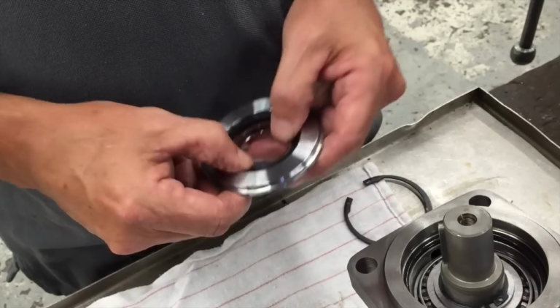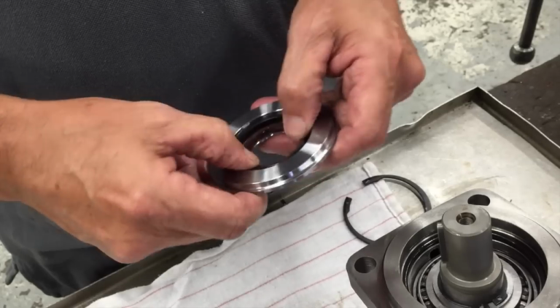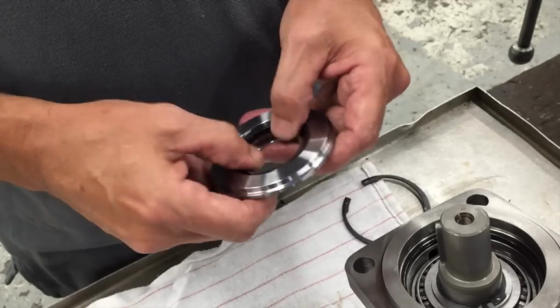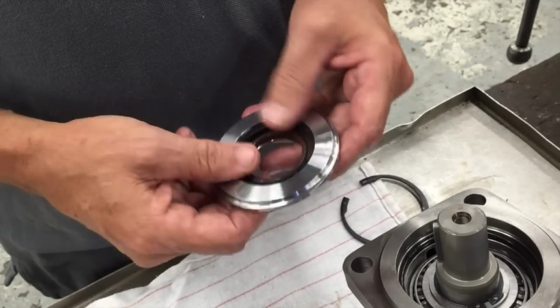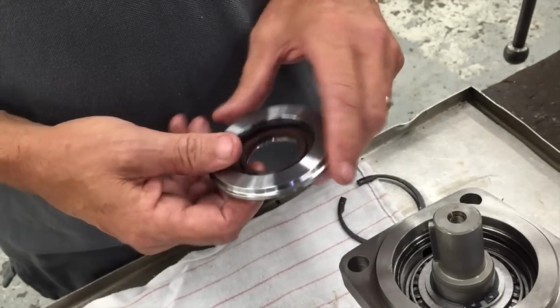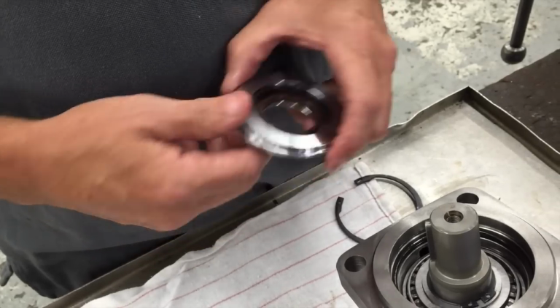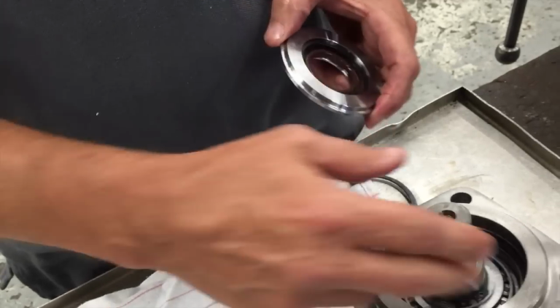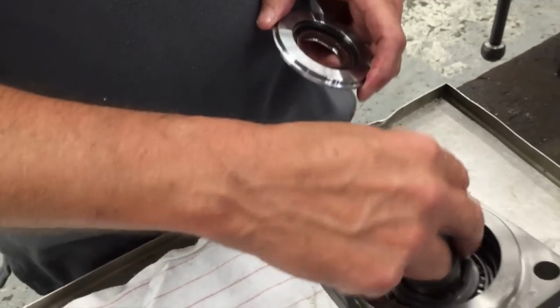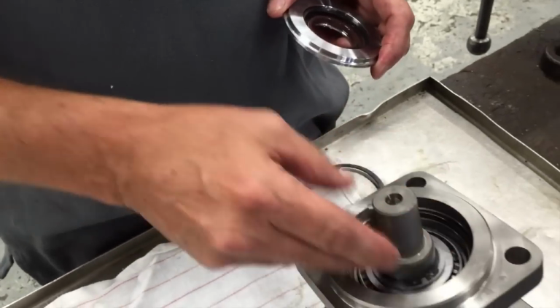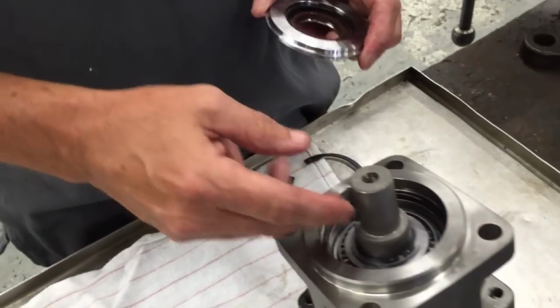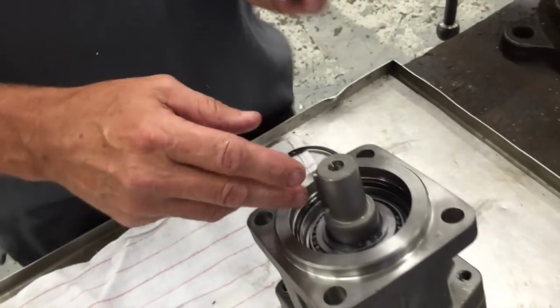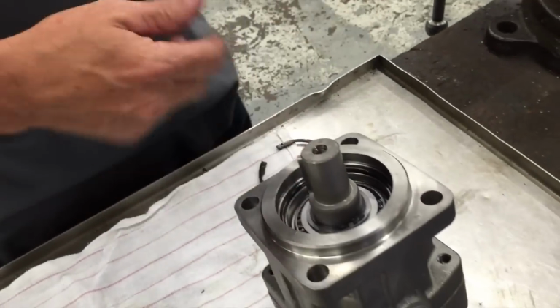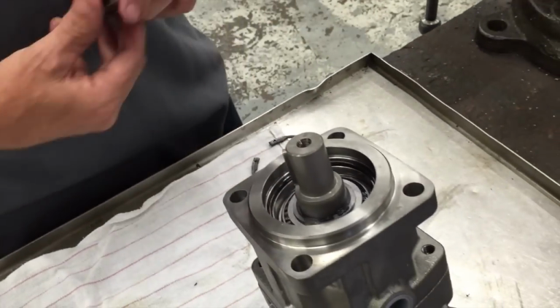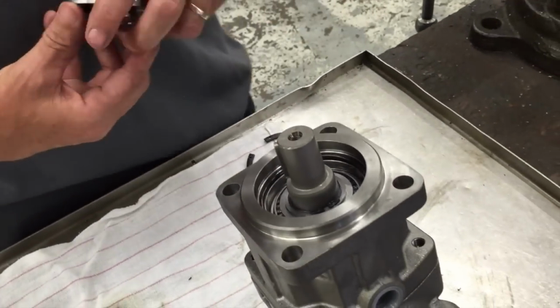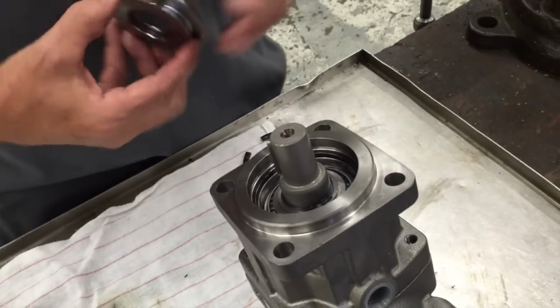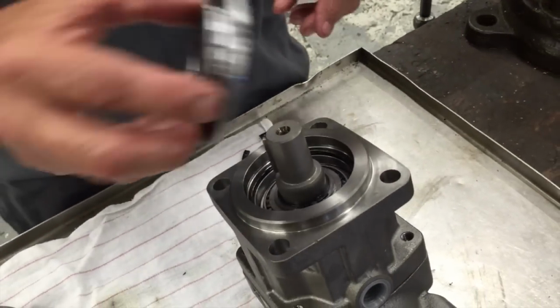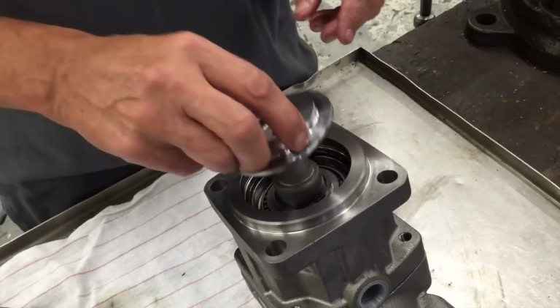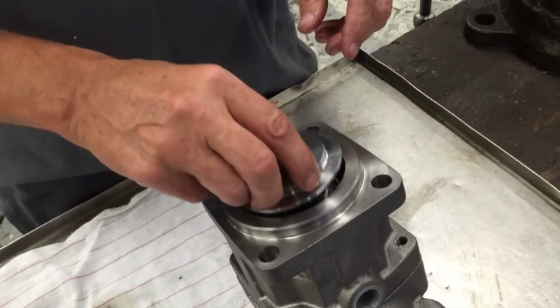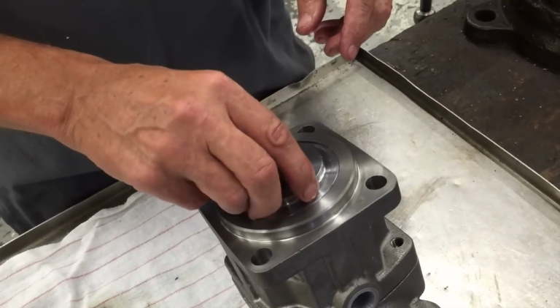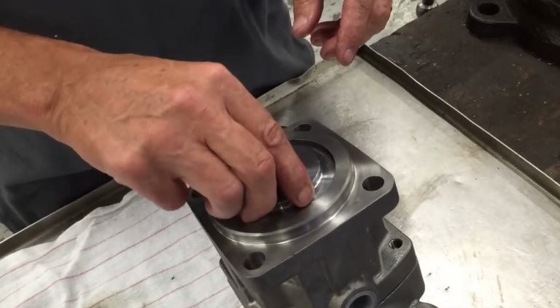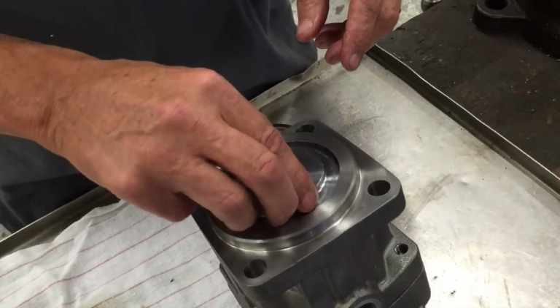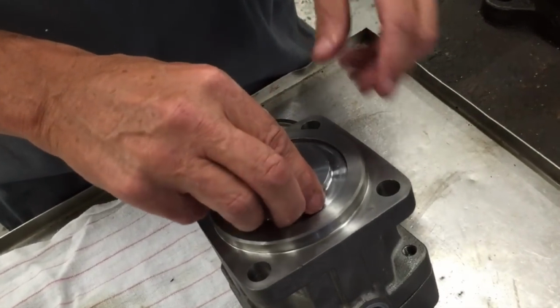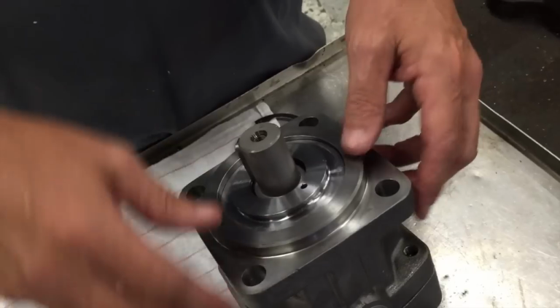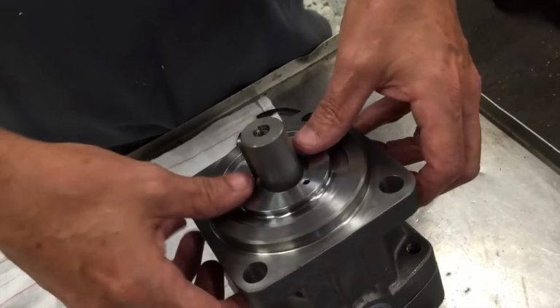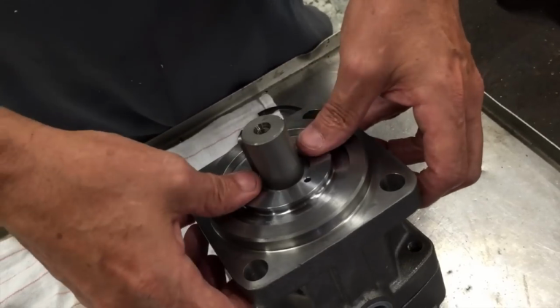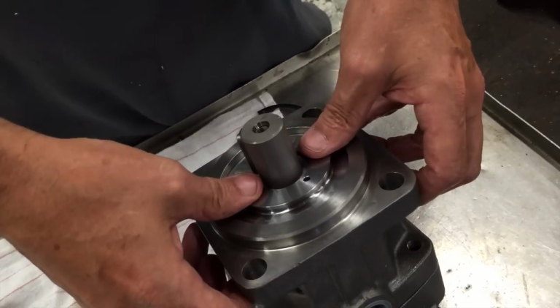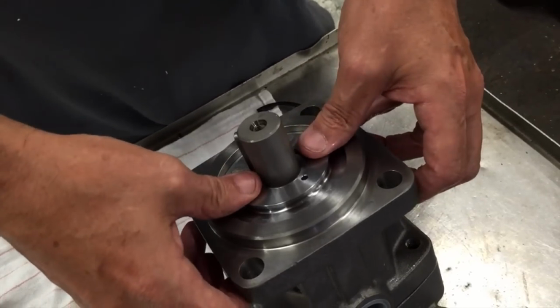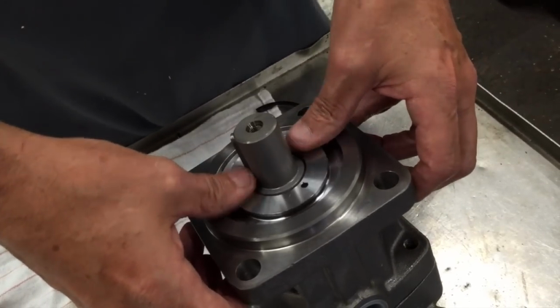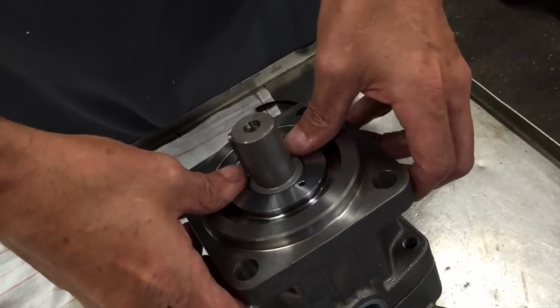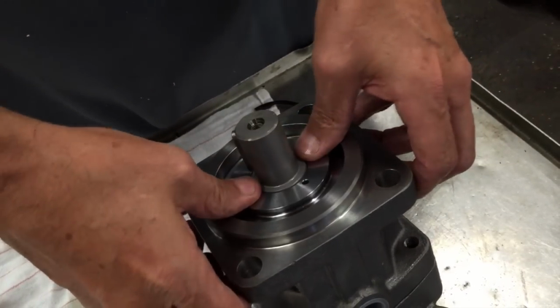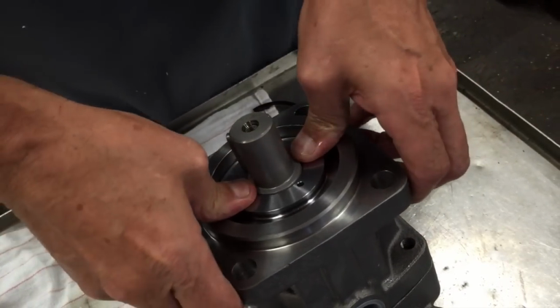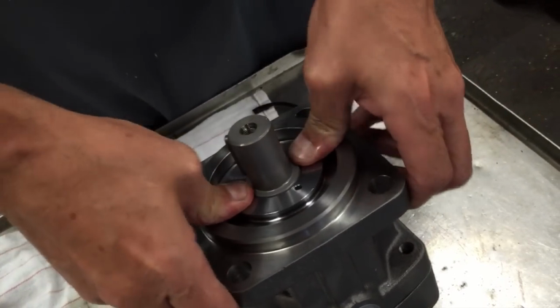Push the new seal back in, lubricate it with a little Vaseline, then place it back in there nice and even and push it down.